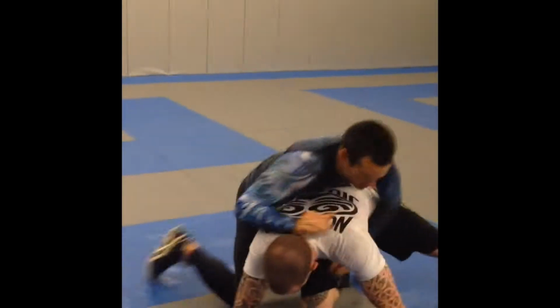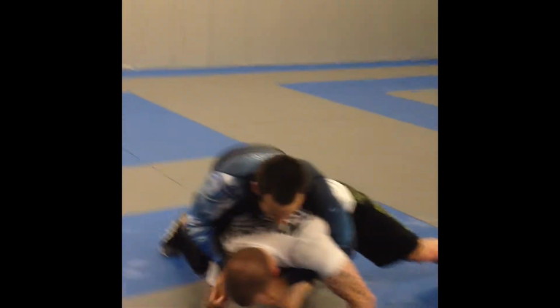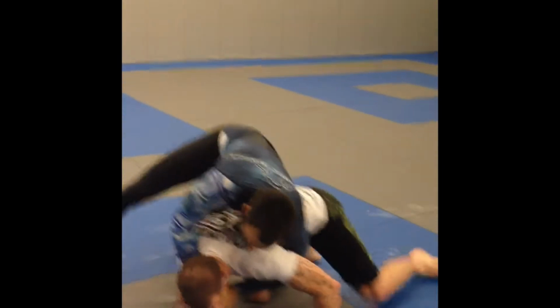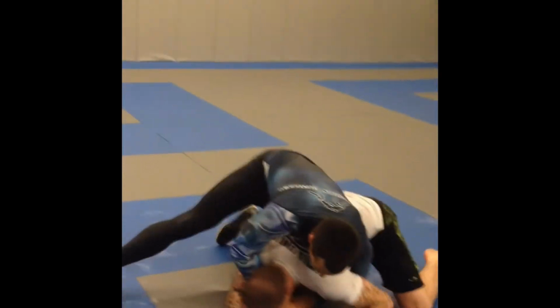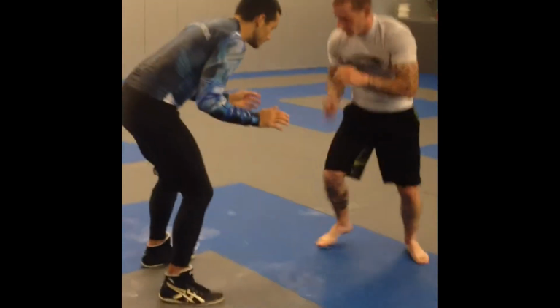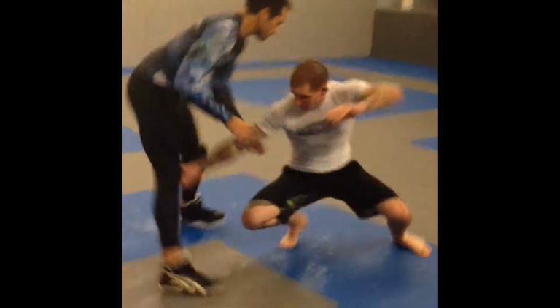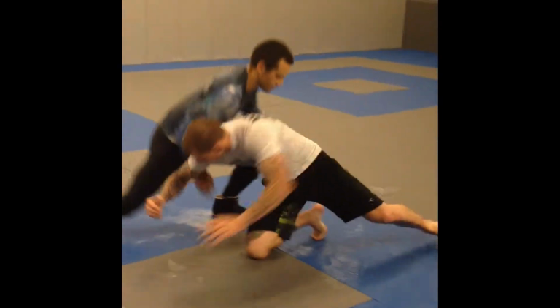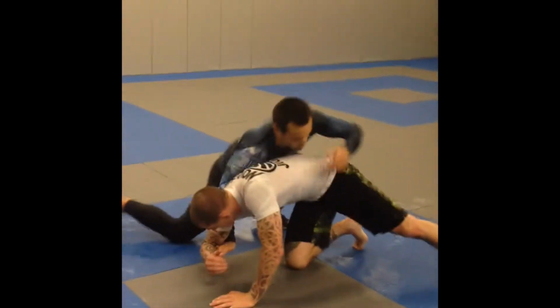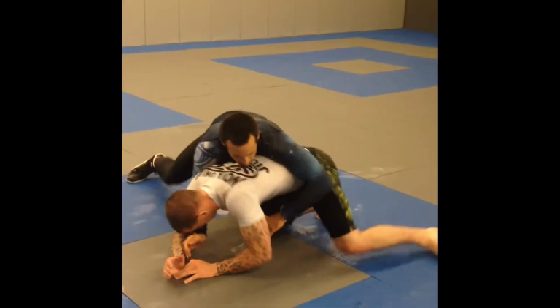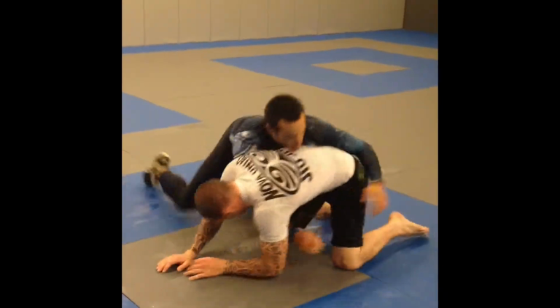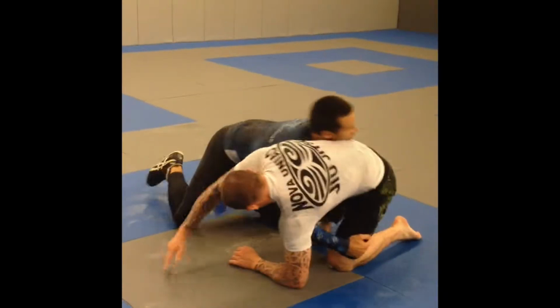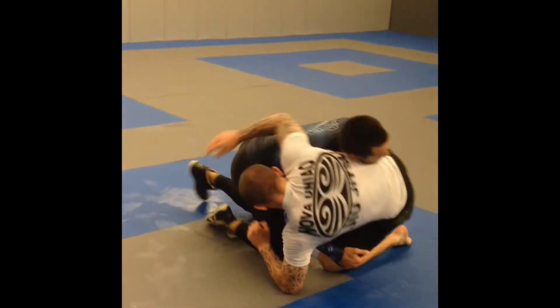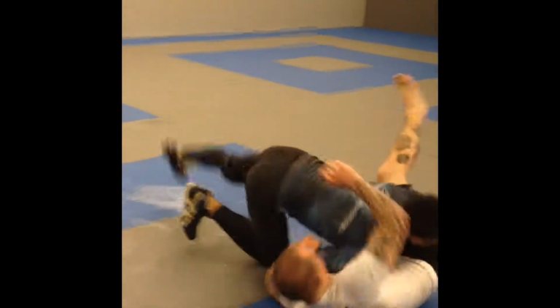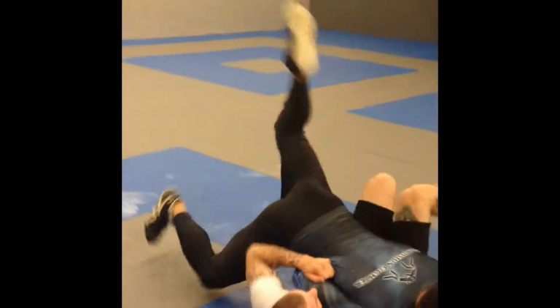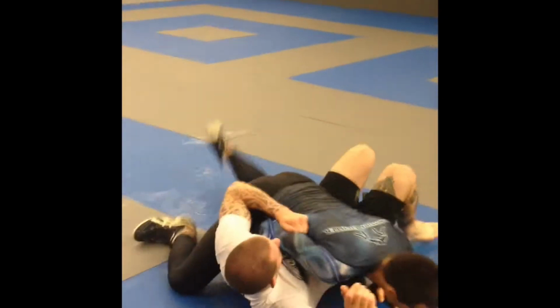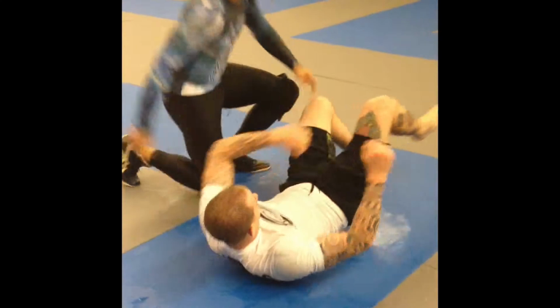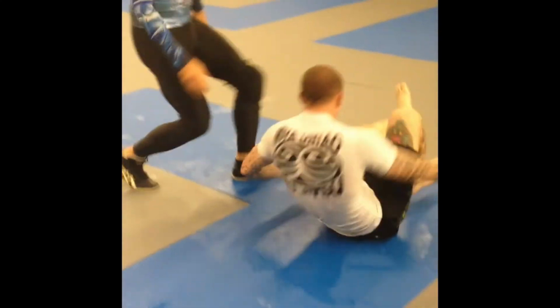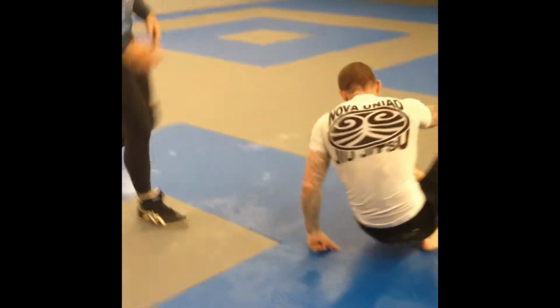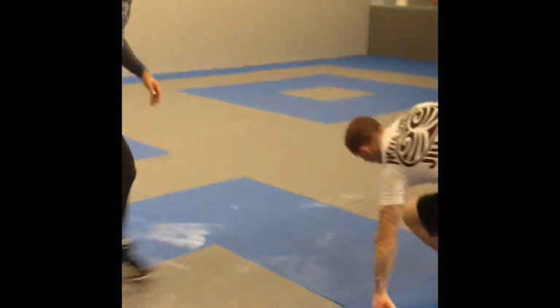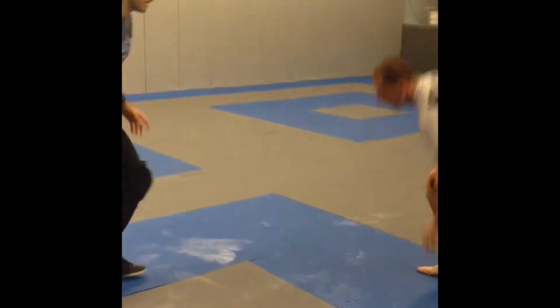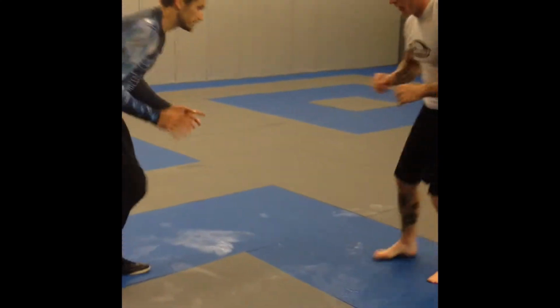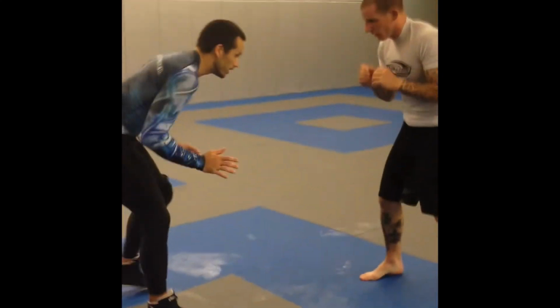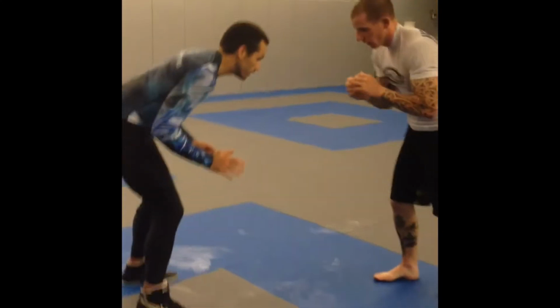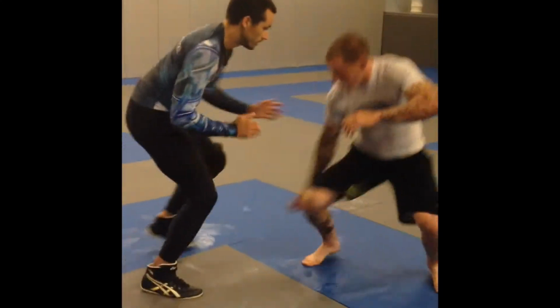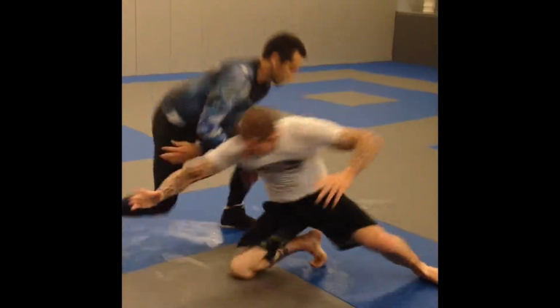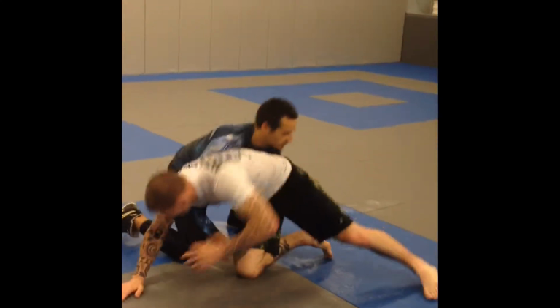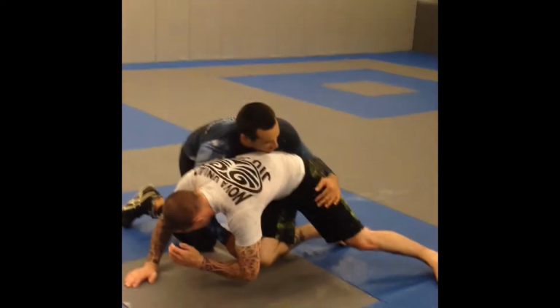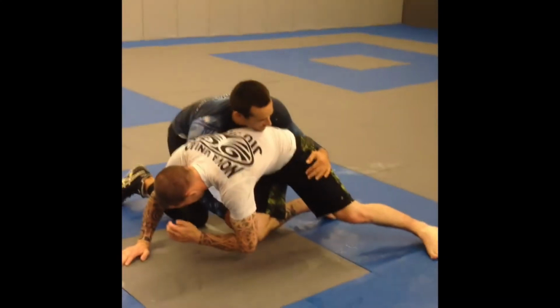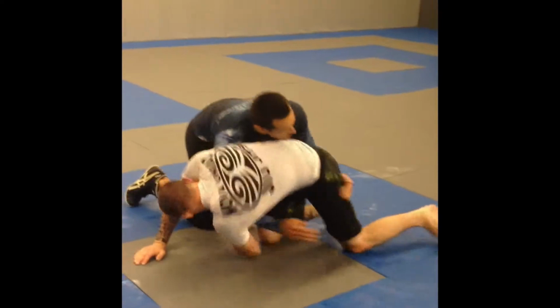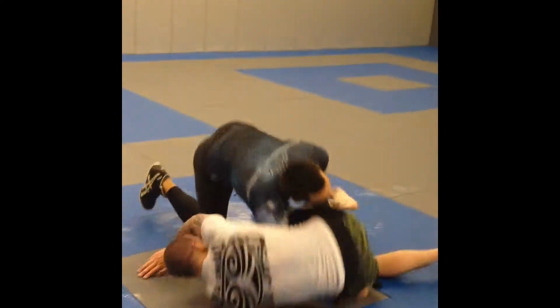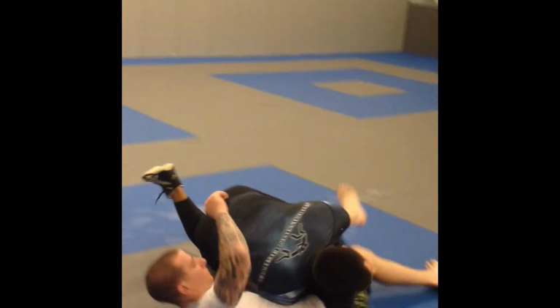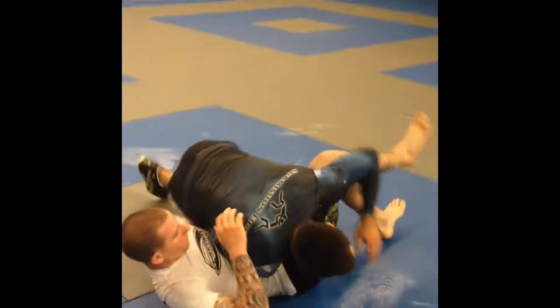Now he goes for the leg and I turn to the side. When he turns in — double leg. He goes for my leg, turn him off the center line, he turns in, double leg.